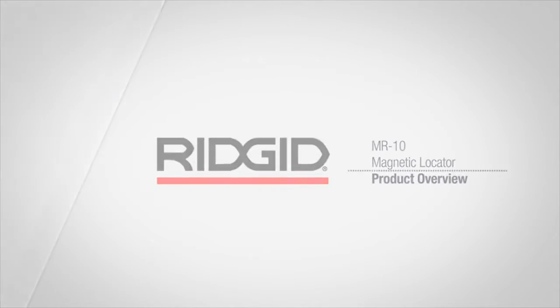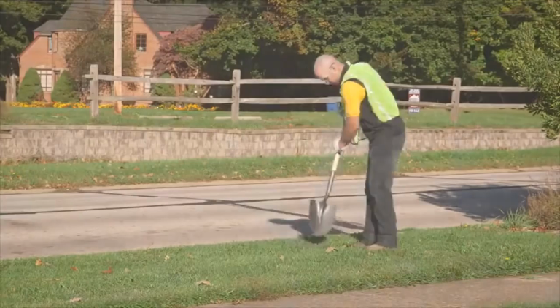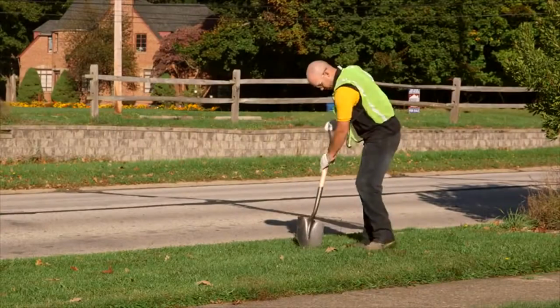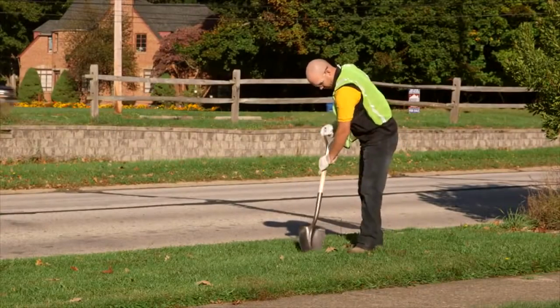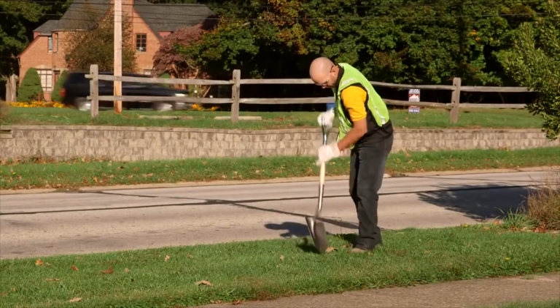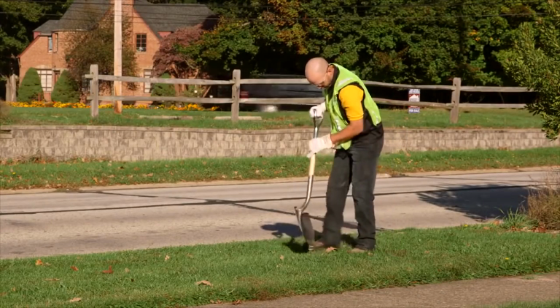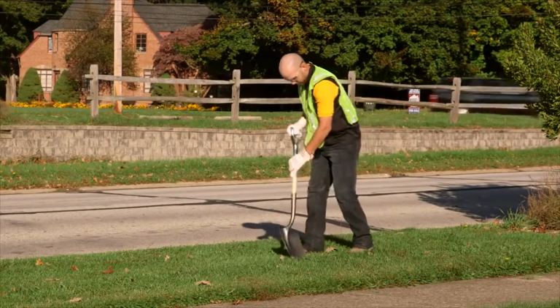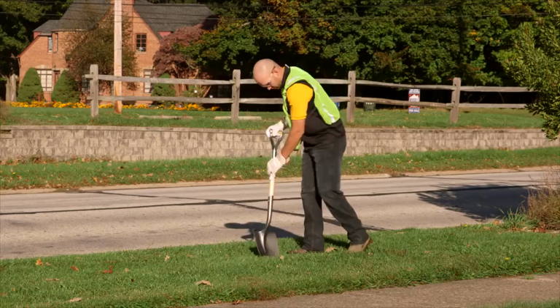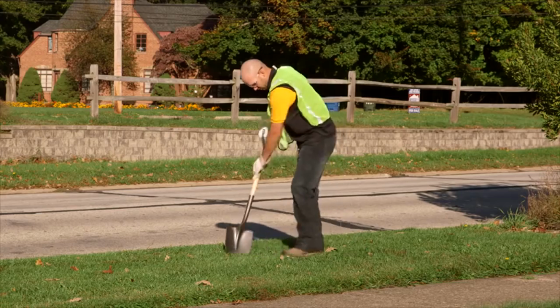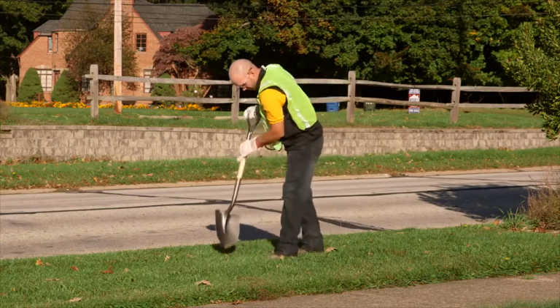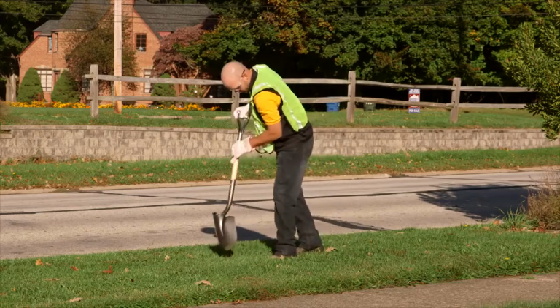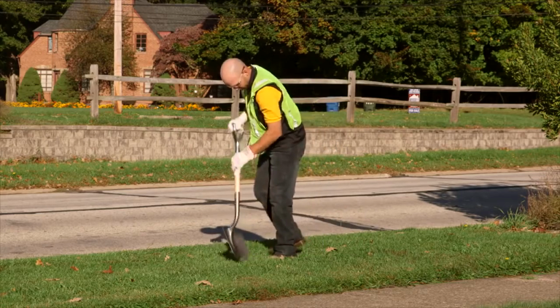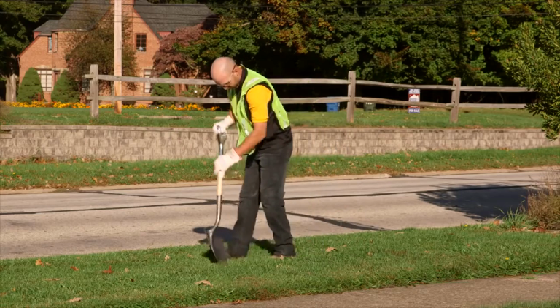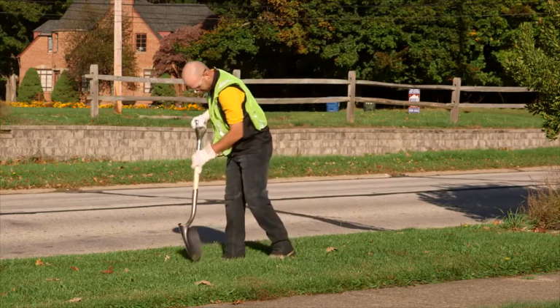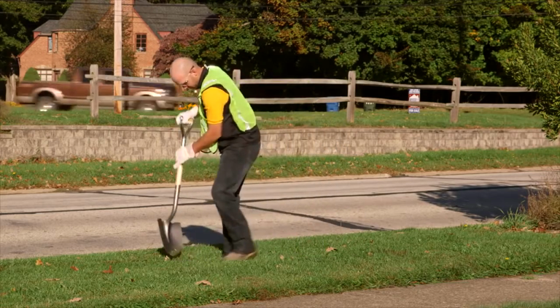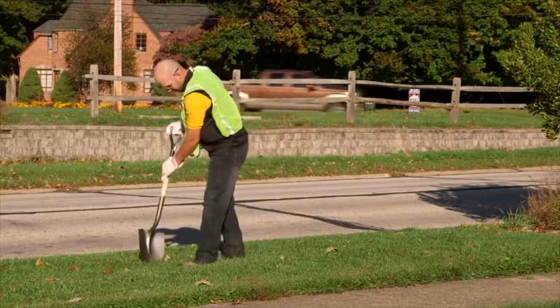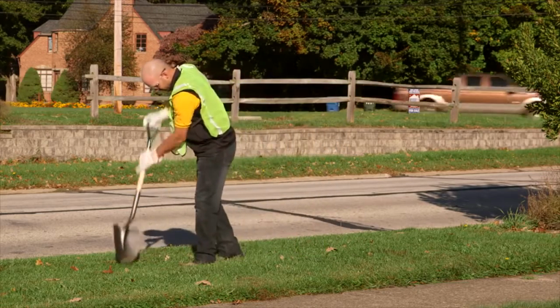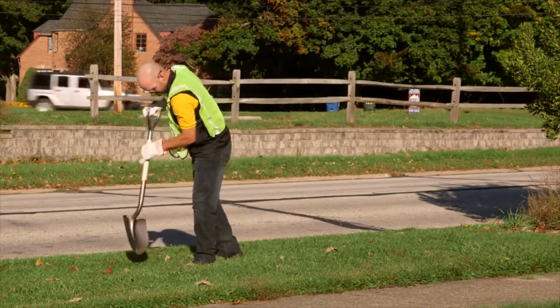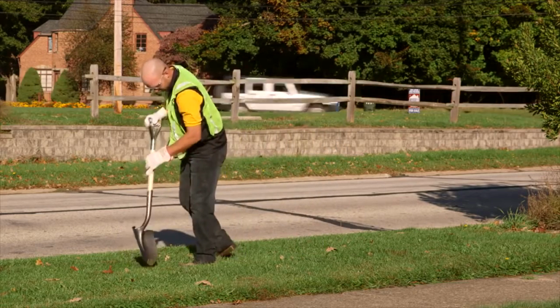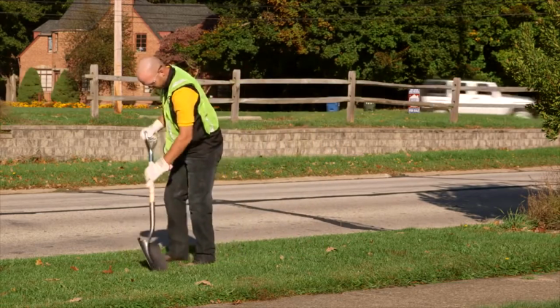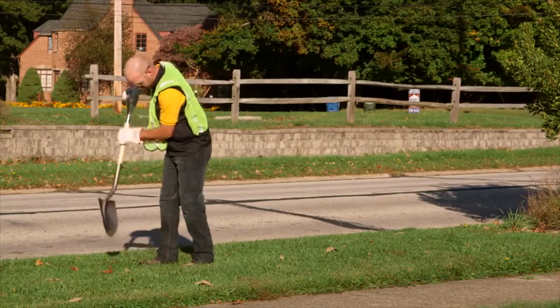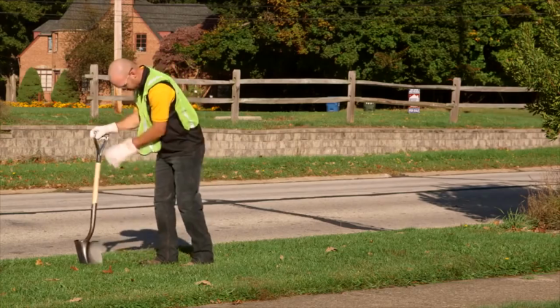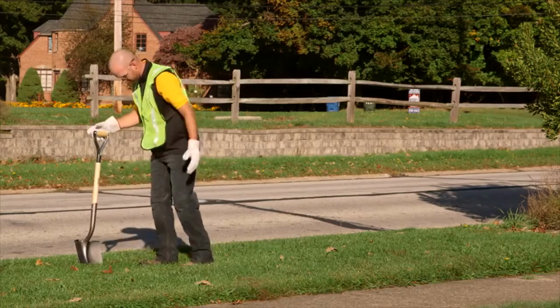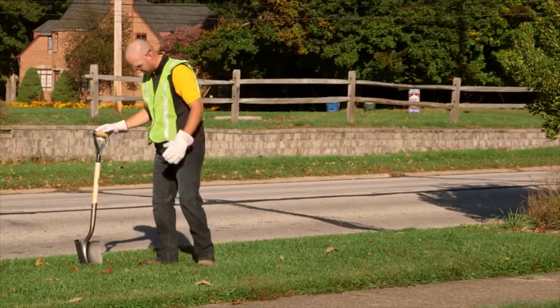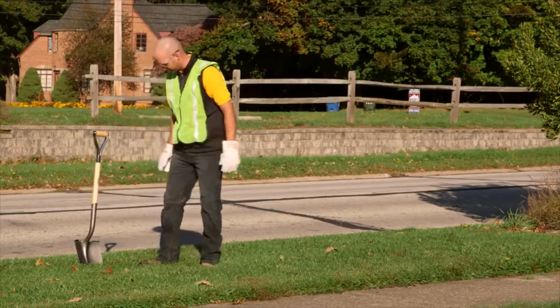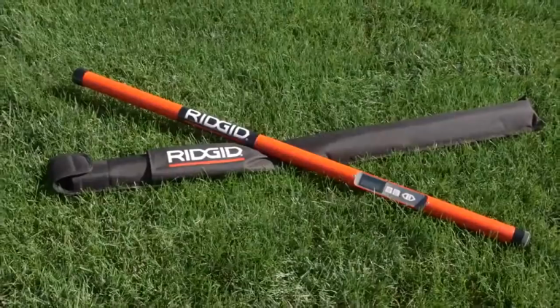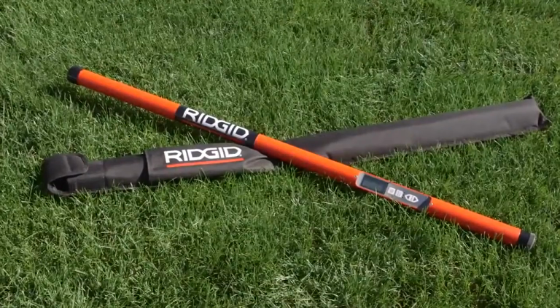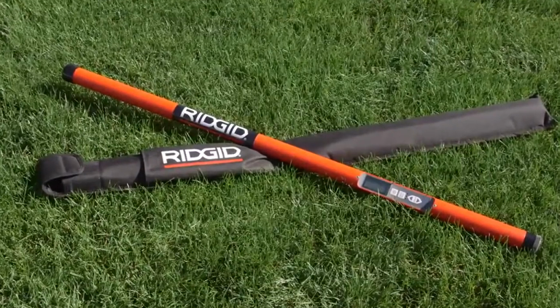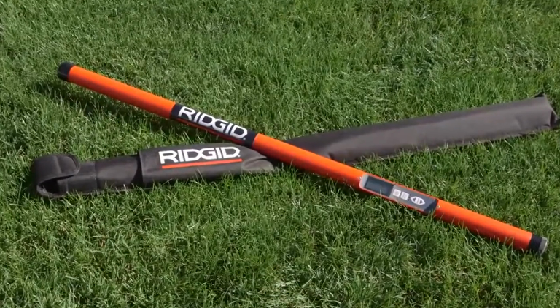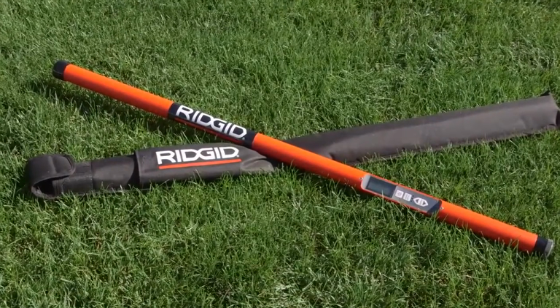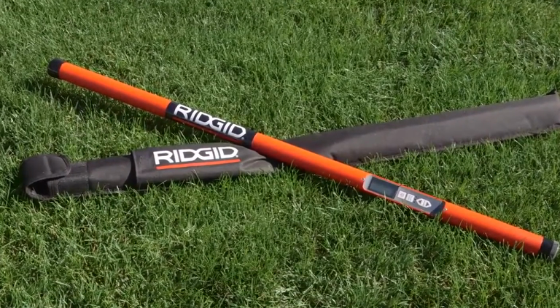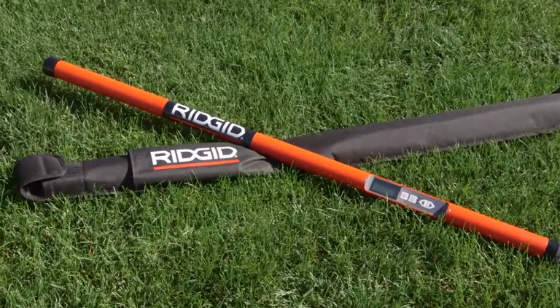When you need to repair, remove, or replace an iron or steel object that's underground and out of sight, you can't afford to waste valuable time and money trying in vain to find its location. That's why you need the Rigid MR10 Magnetic Locator.